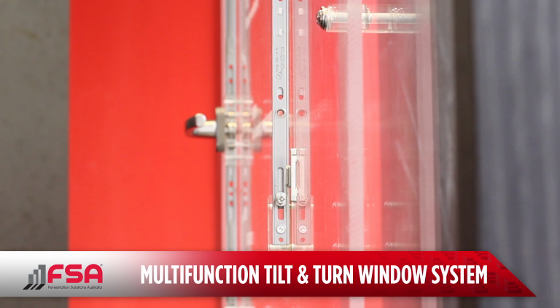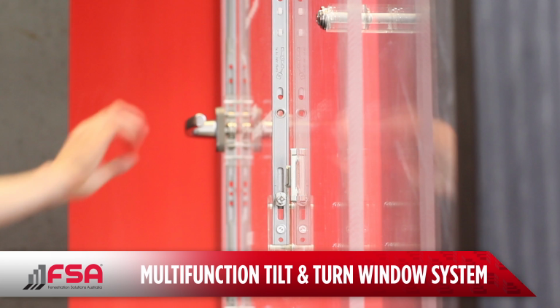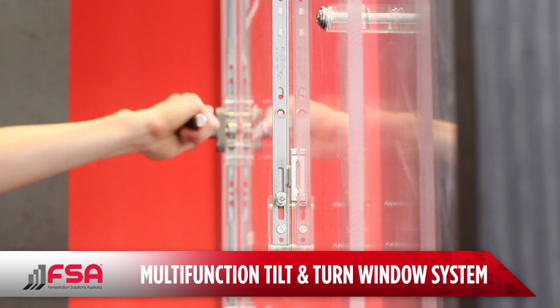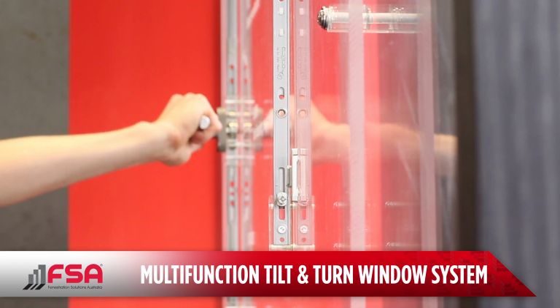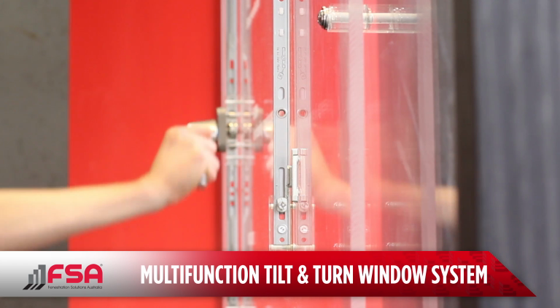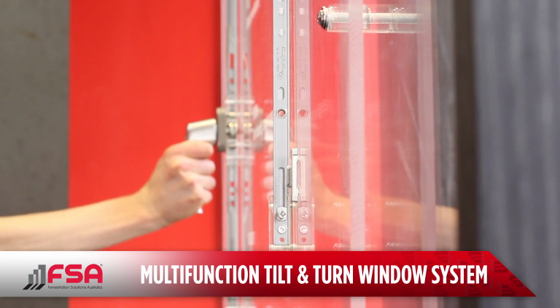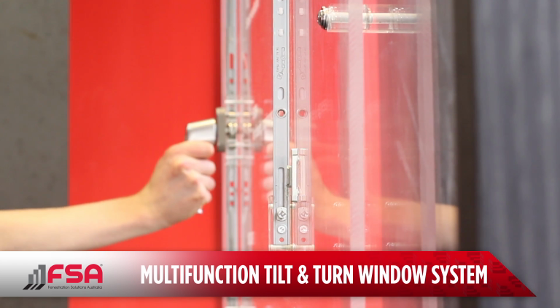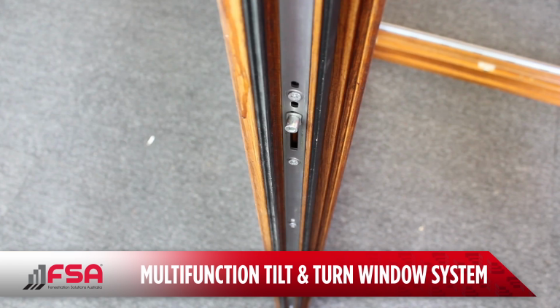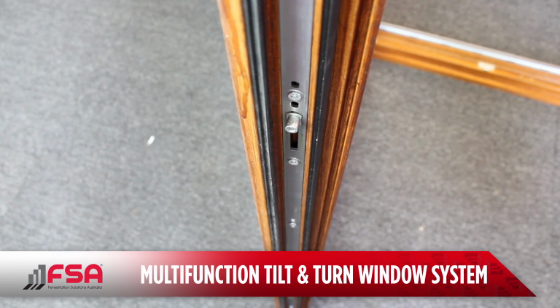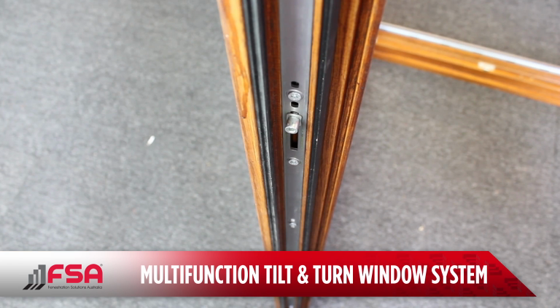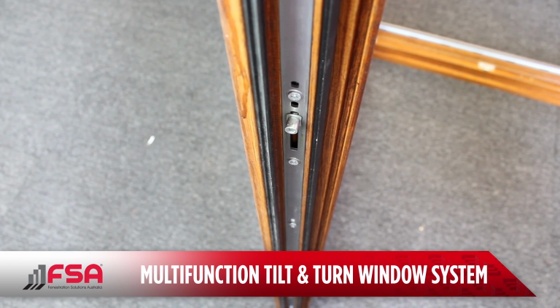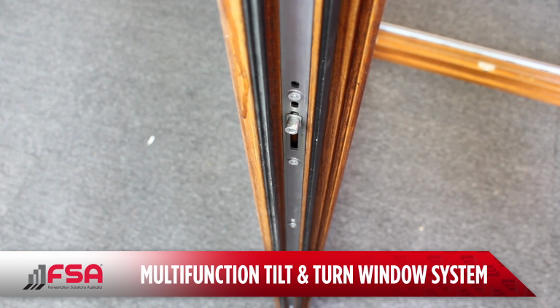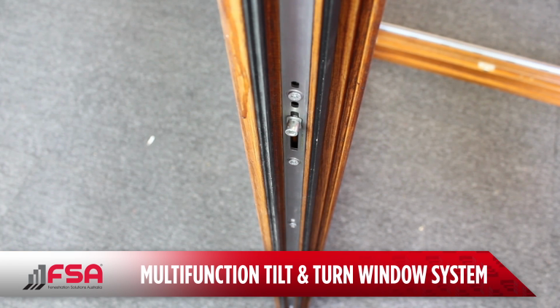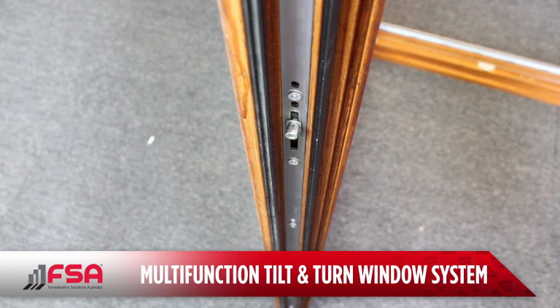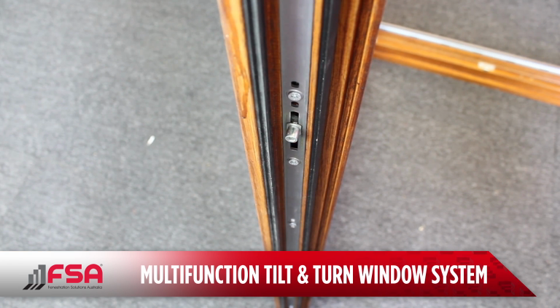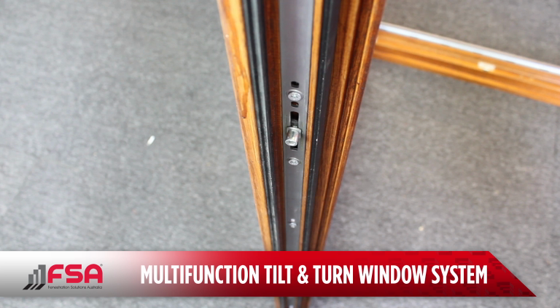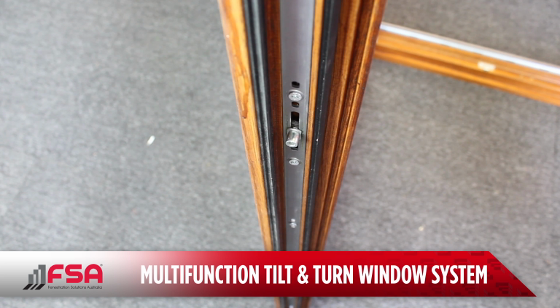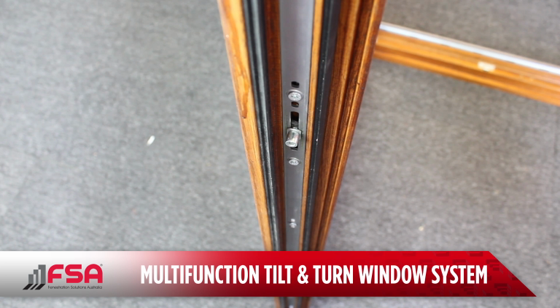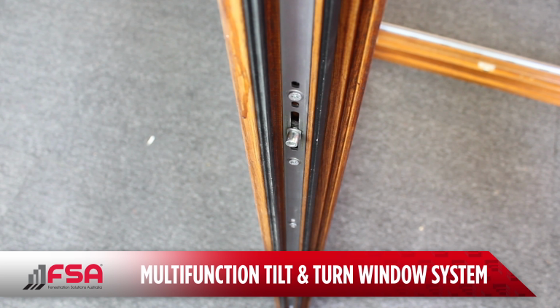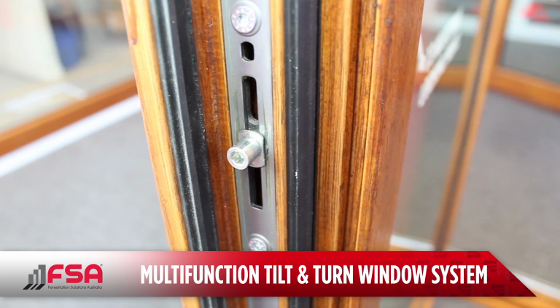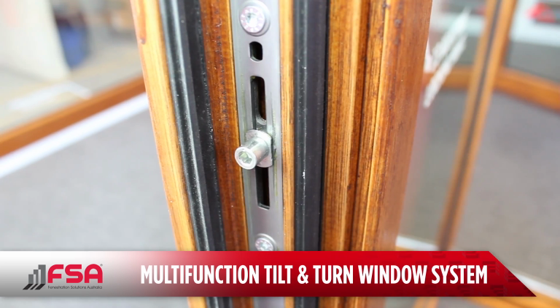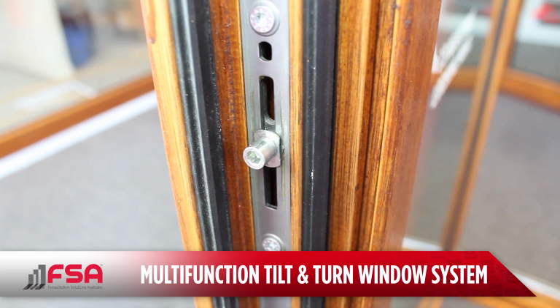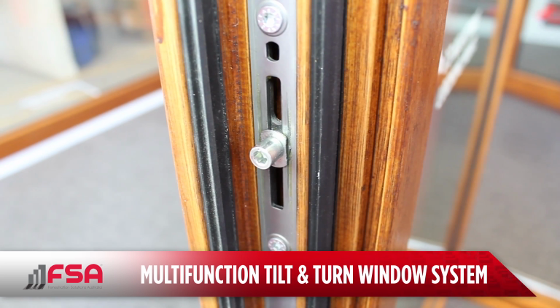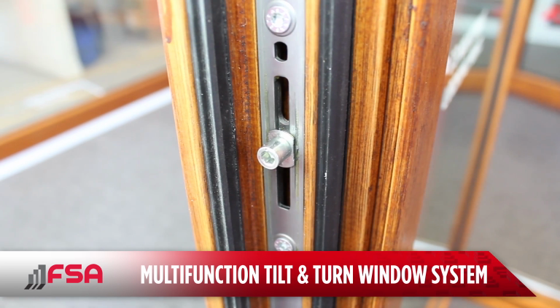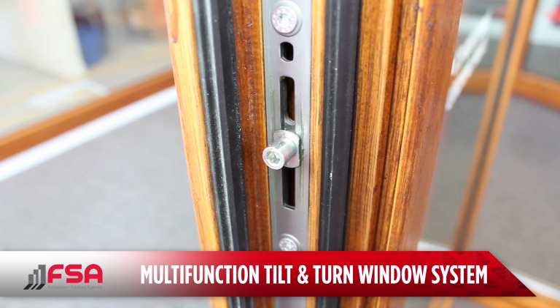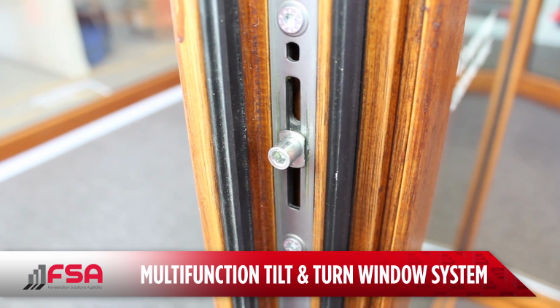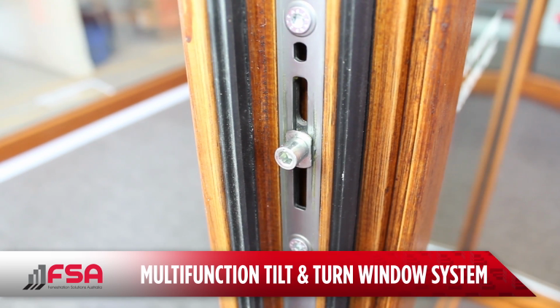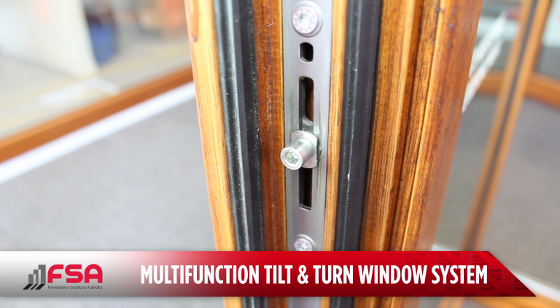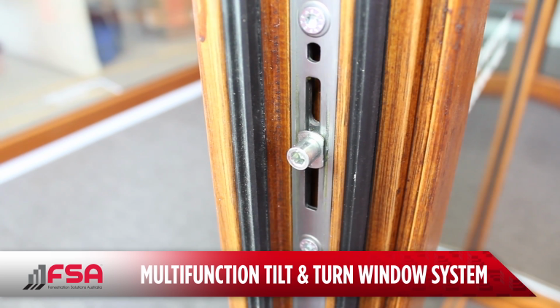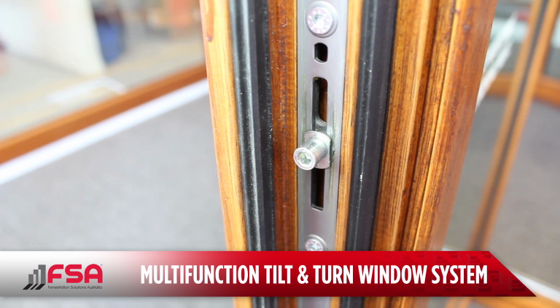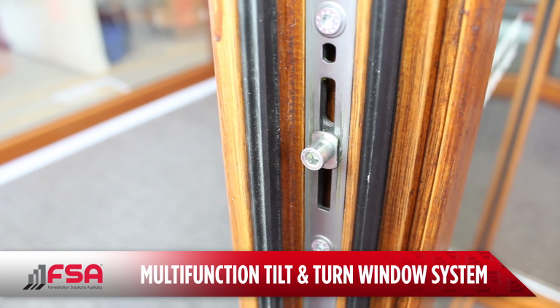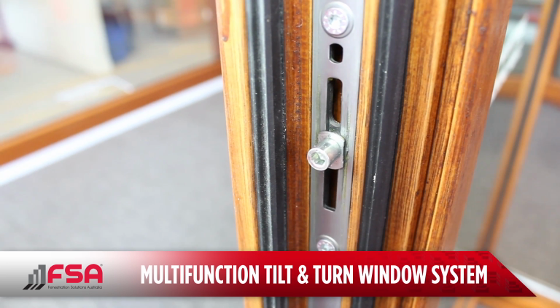The multi-point locking system creates an airtight seal around the frame which improves thermal efficiency and sound insulation while improving the security of your home.